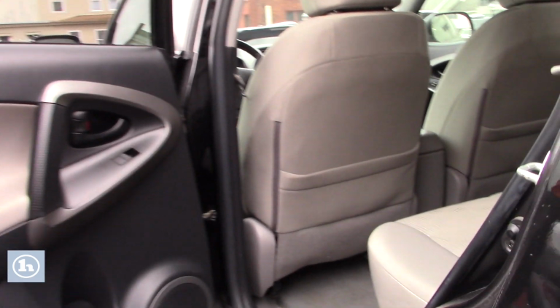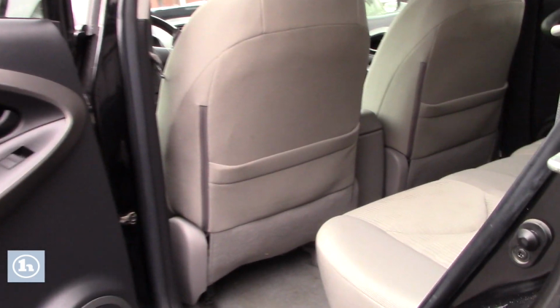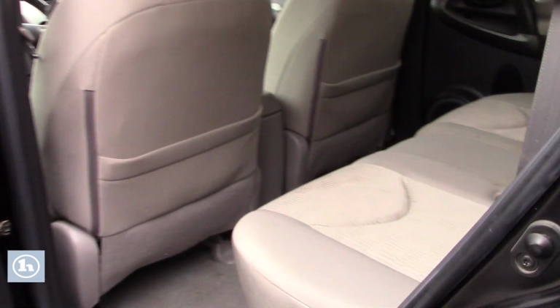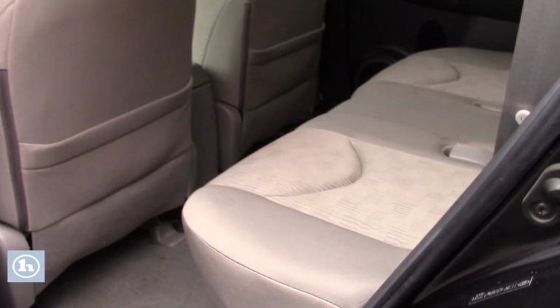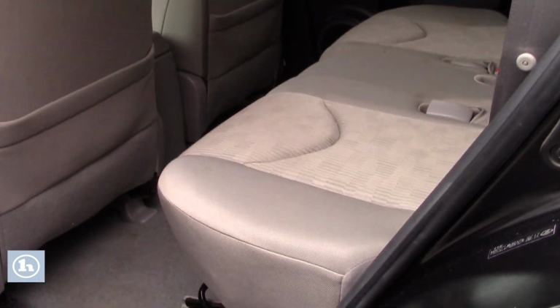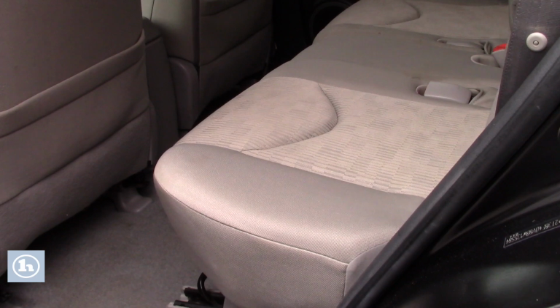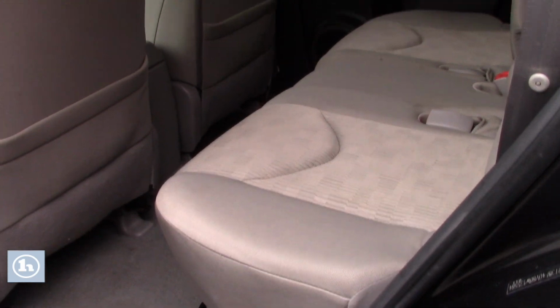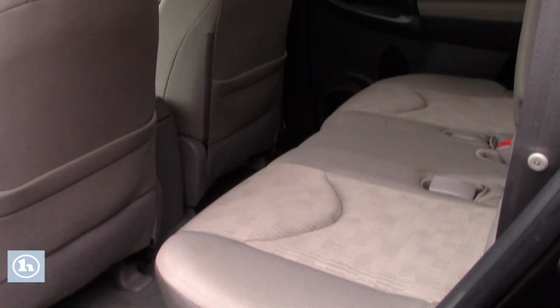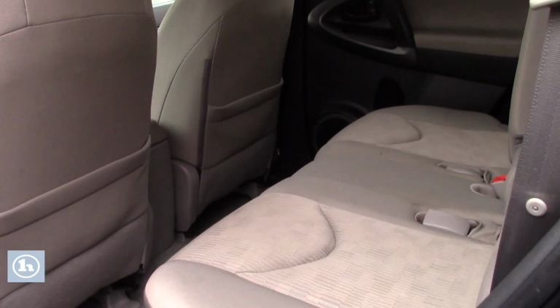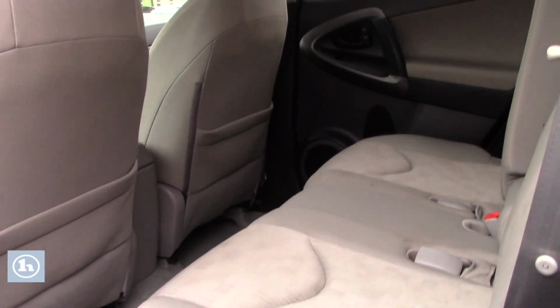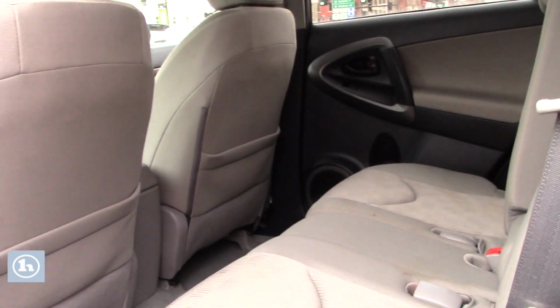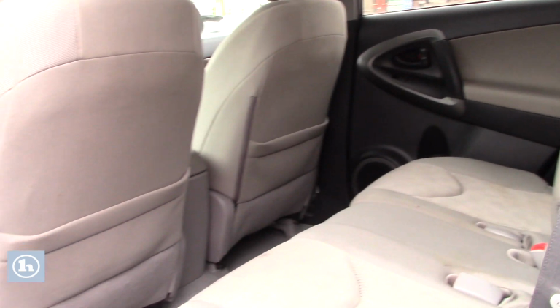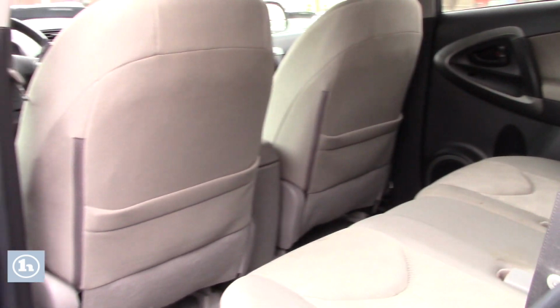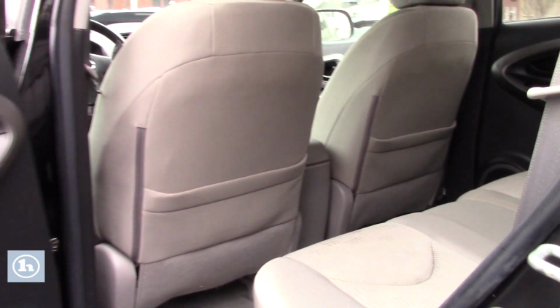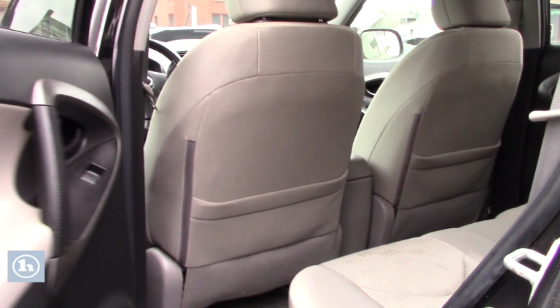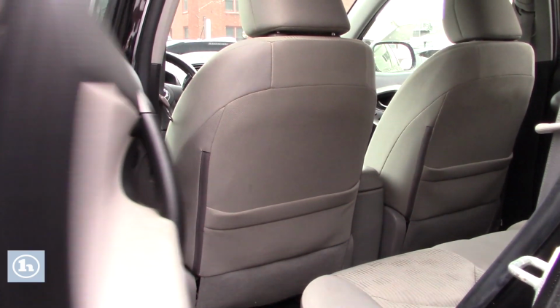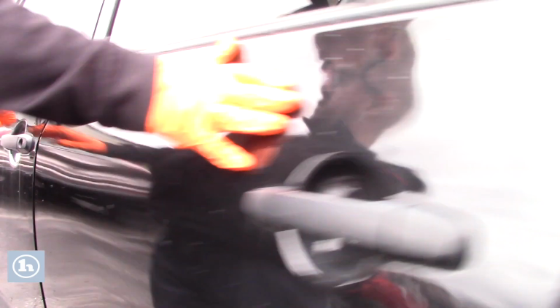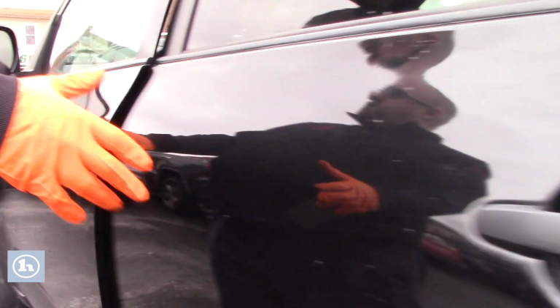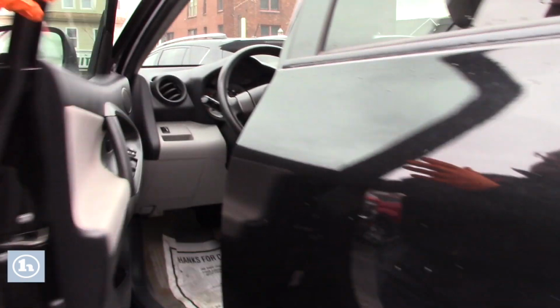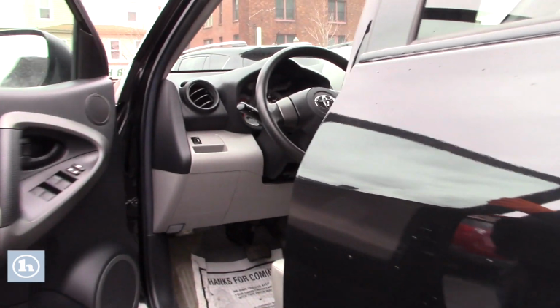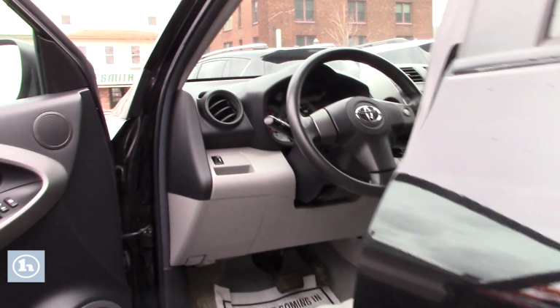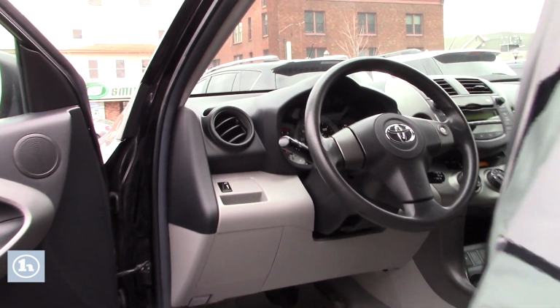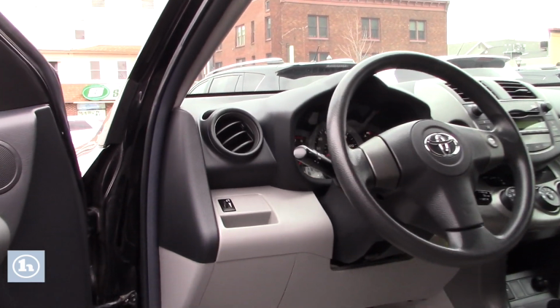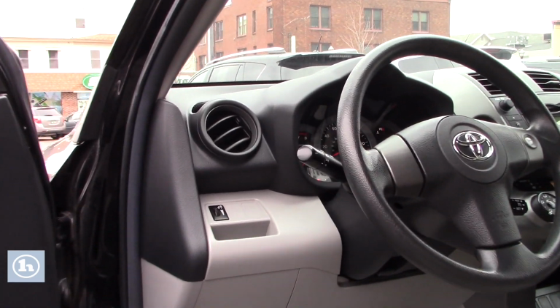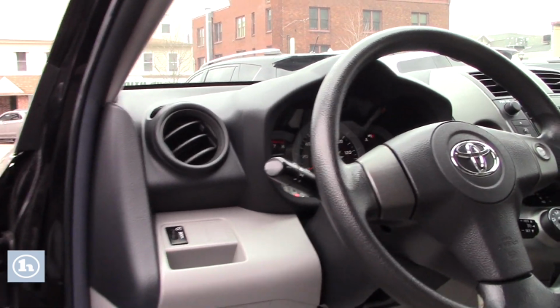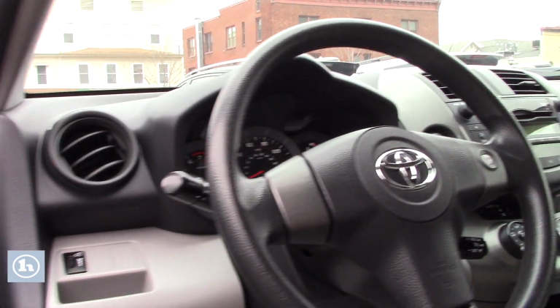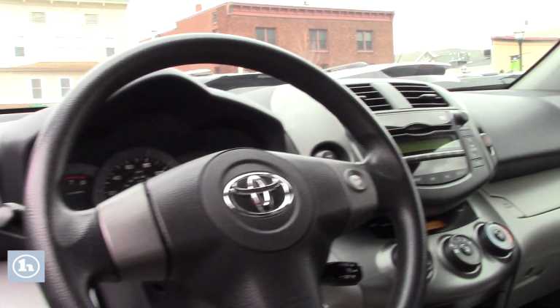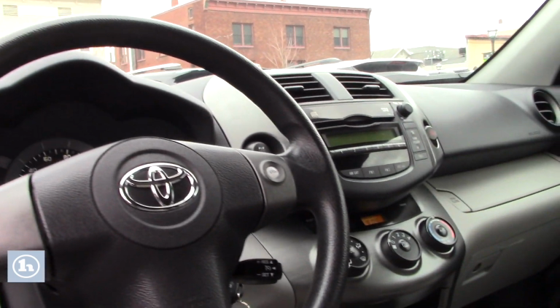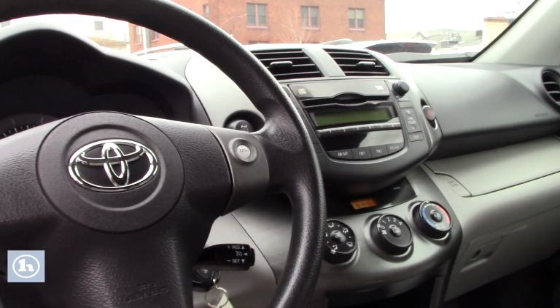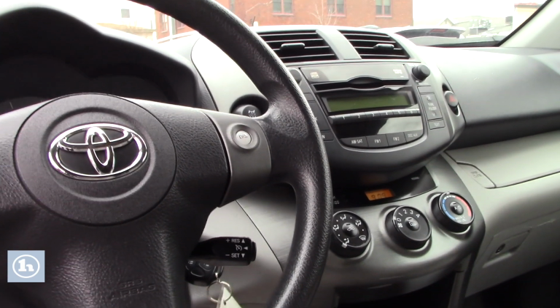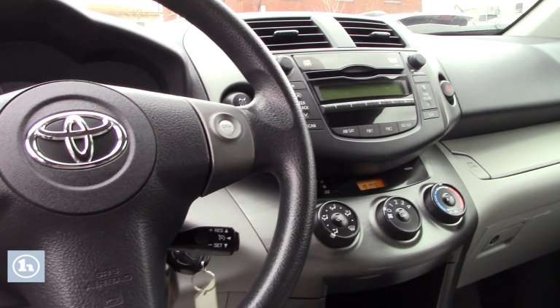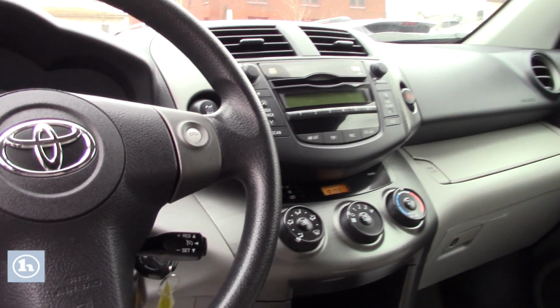This RAV4 has a grey cloth interior, not showing a lot of wear and tear for the age and mileage. Still good clean, comfortable seating for your passengers in the back here. Up front you do have manual adjustable seating, power locks, power windows, power mirrors, and the standard AM, FM,